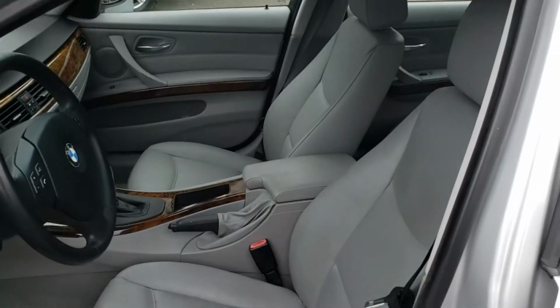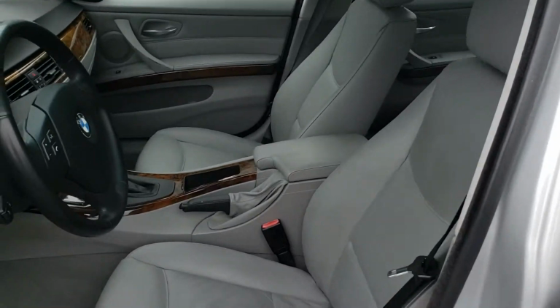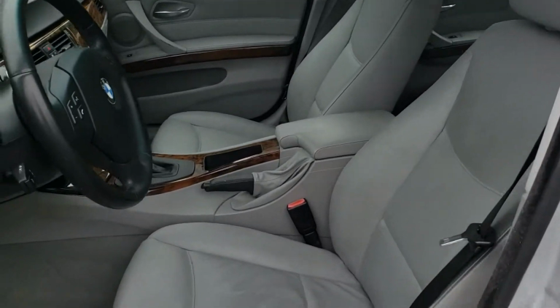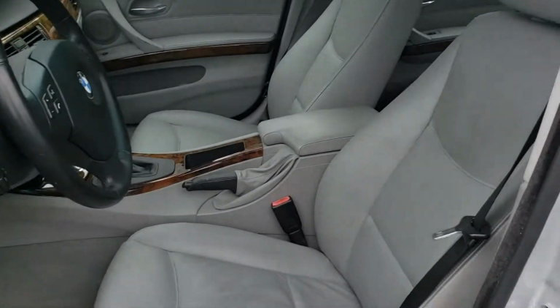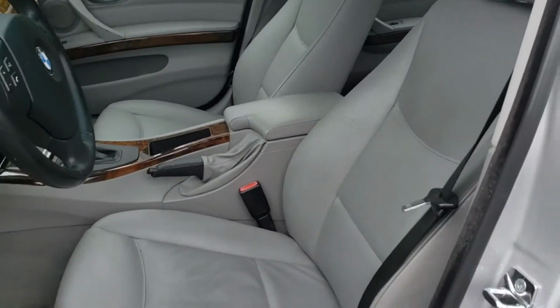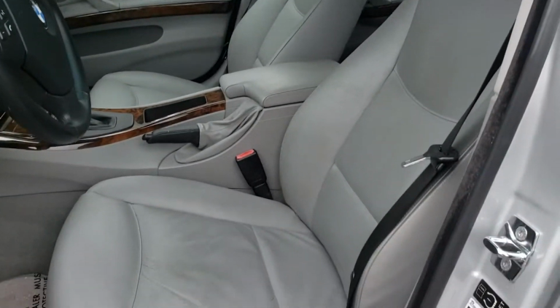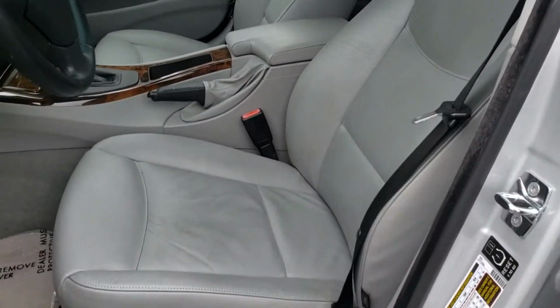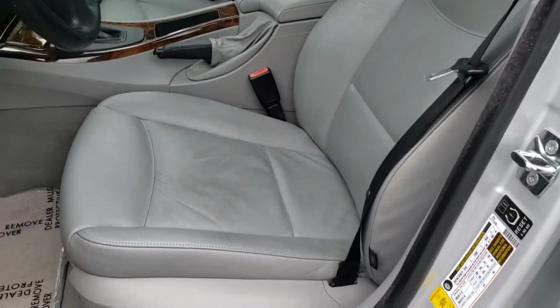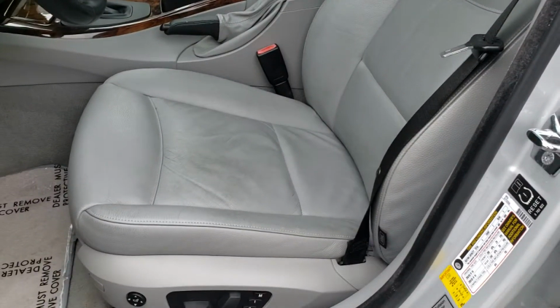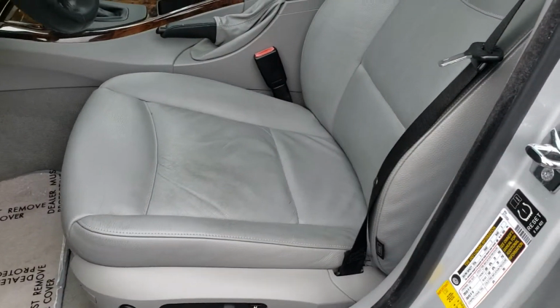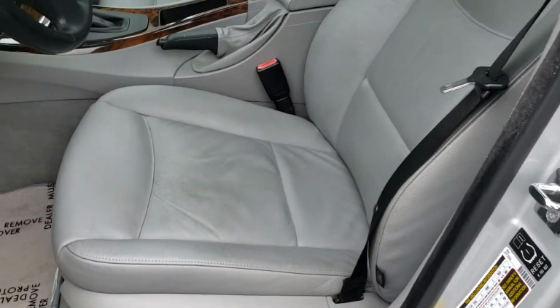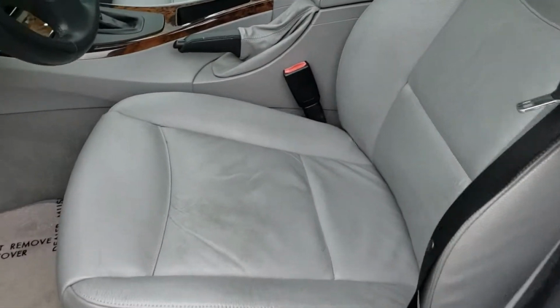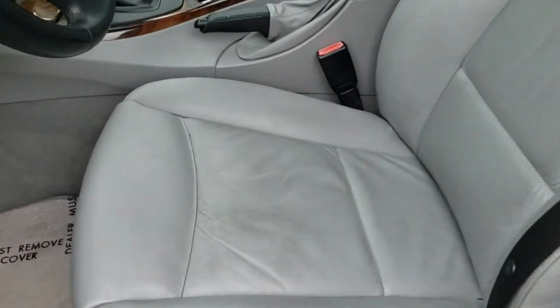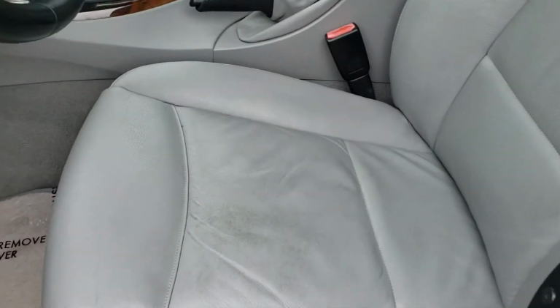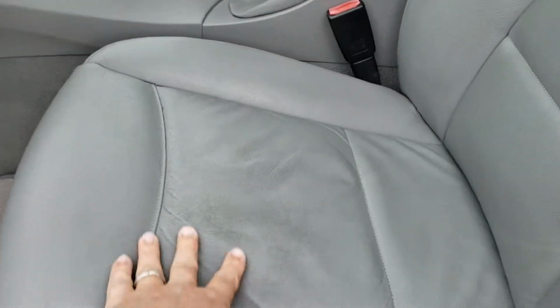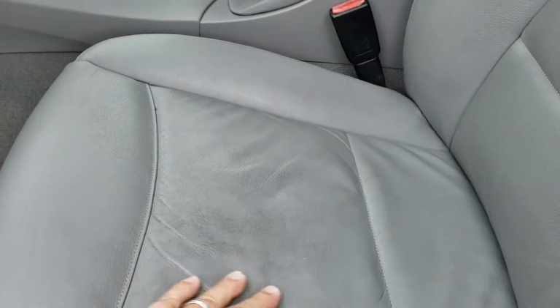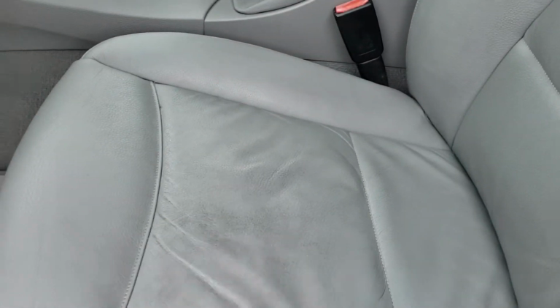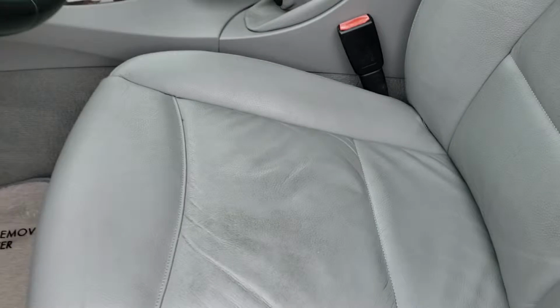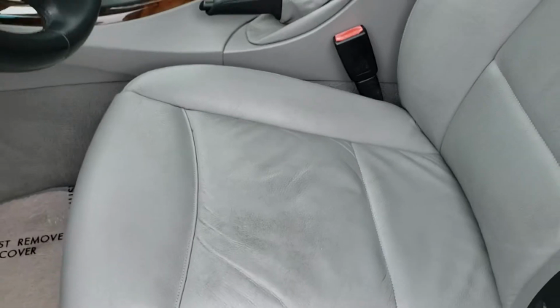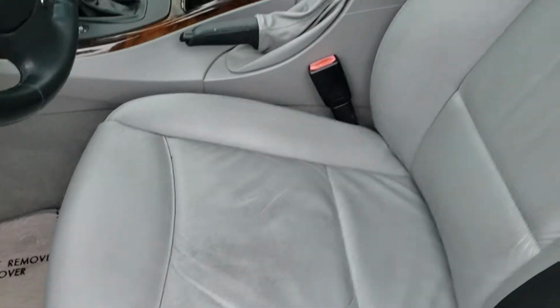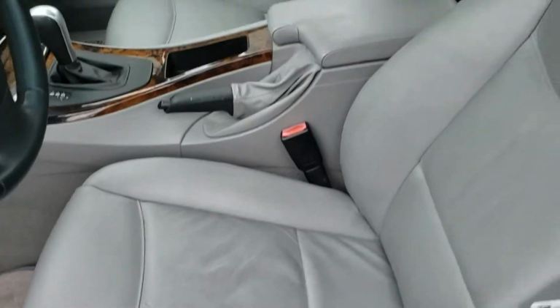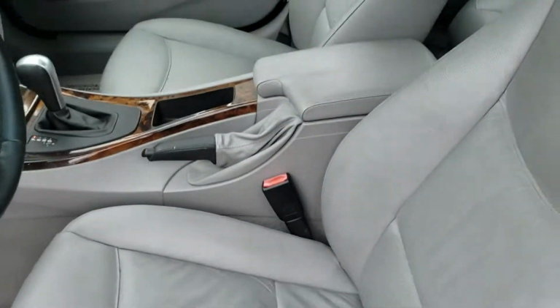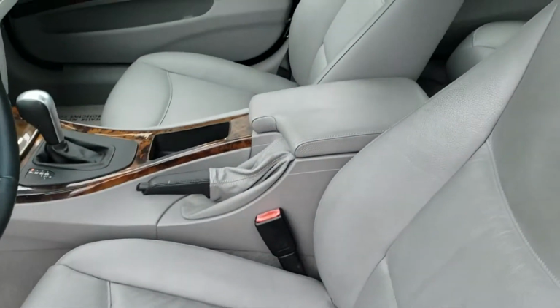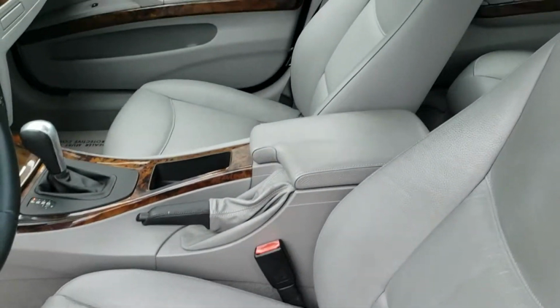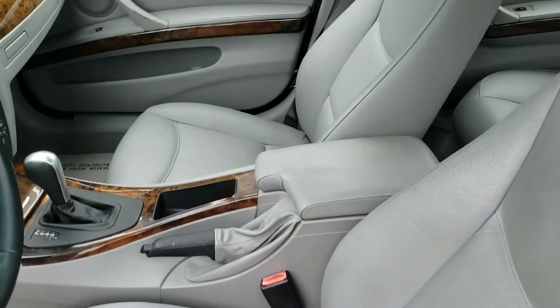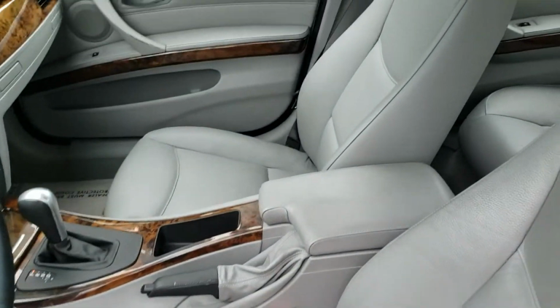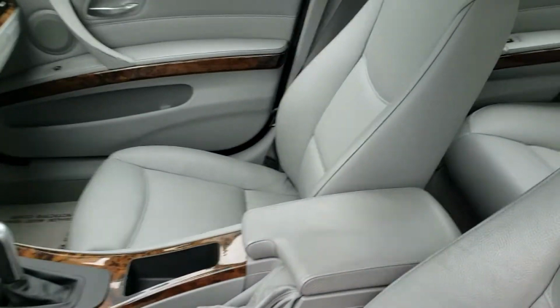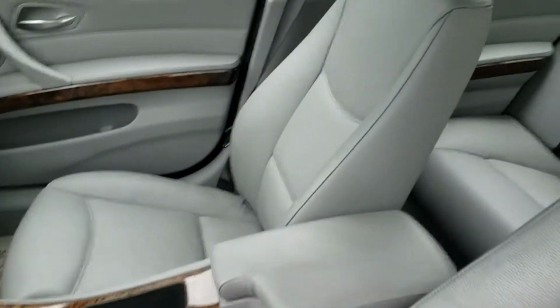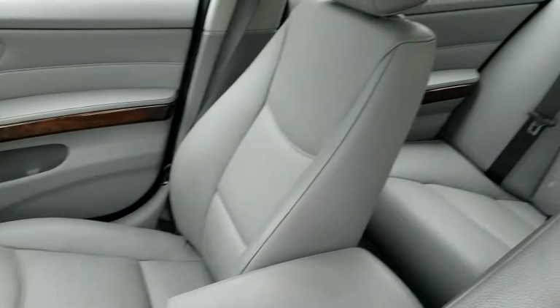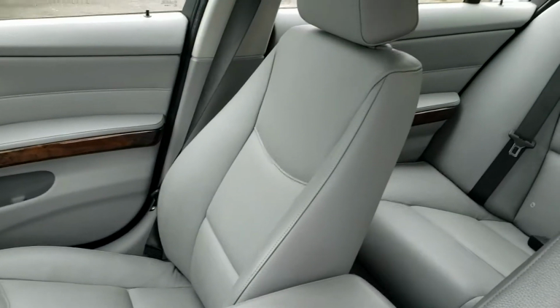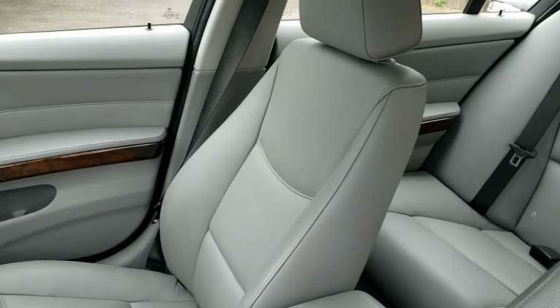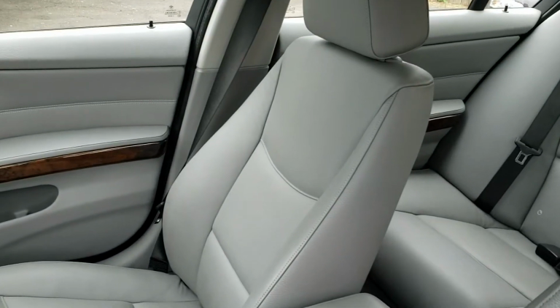The seats are in great shape. There's a little tiny discoloration here — pretty minor. That seat's like brand new.